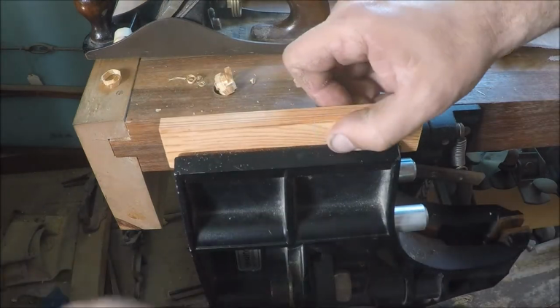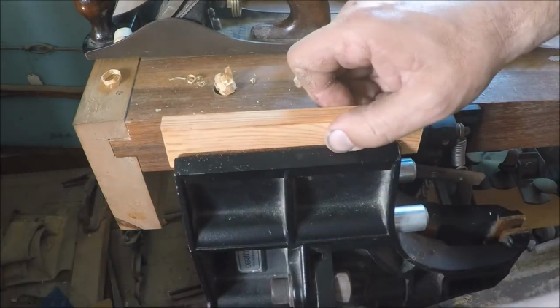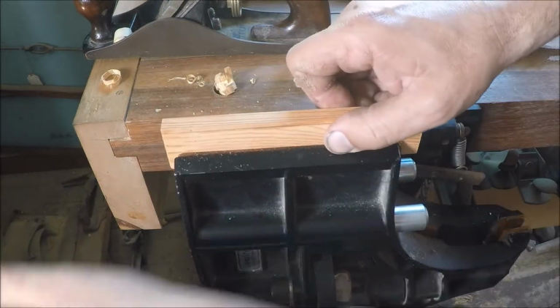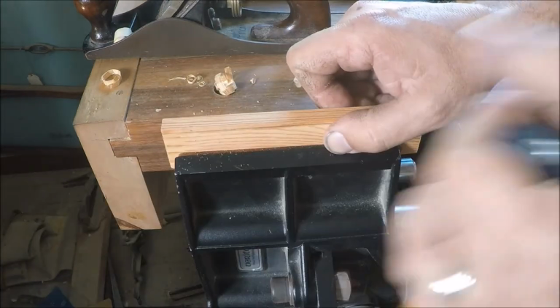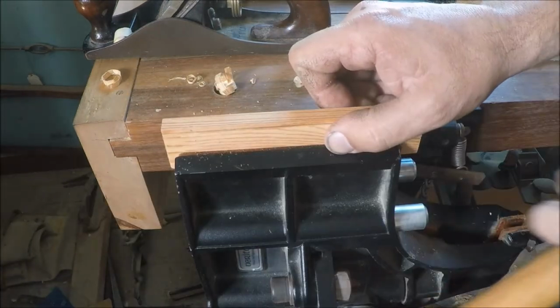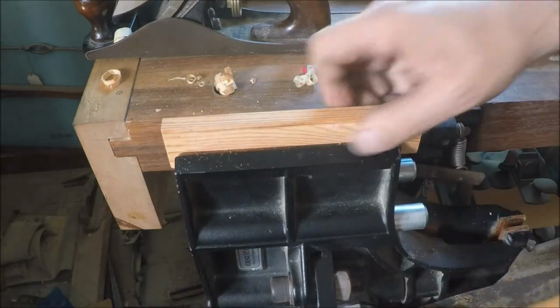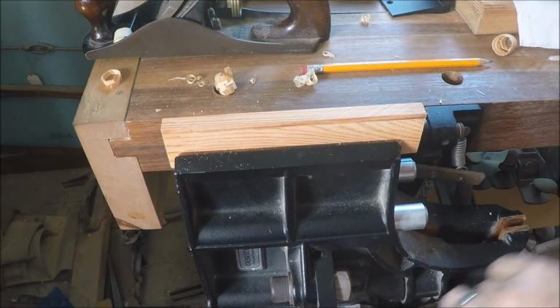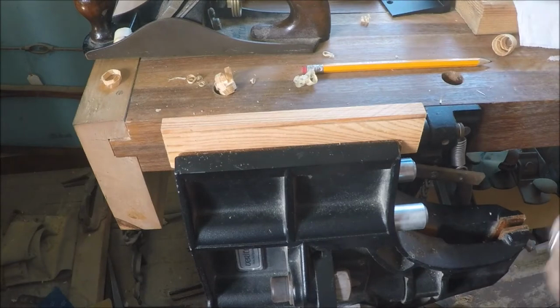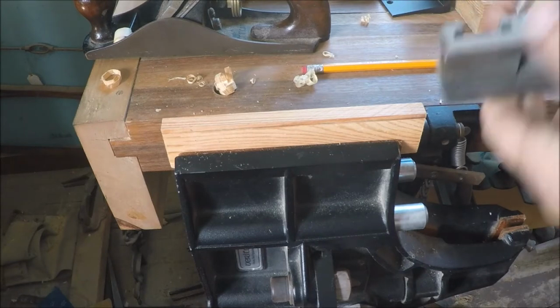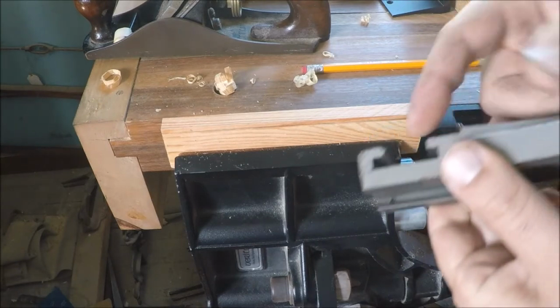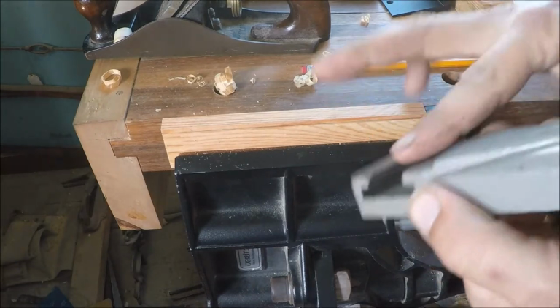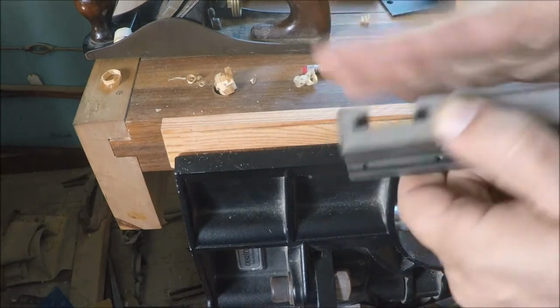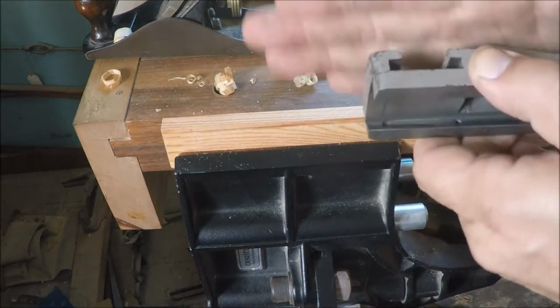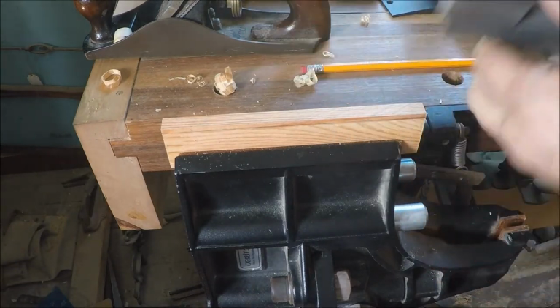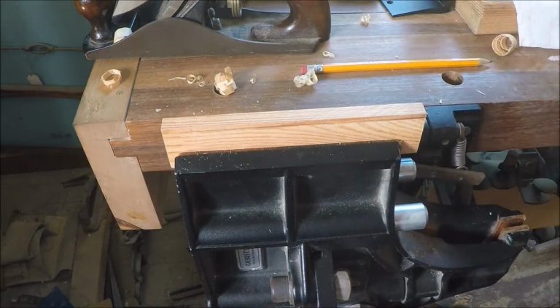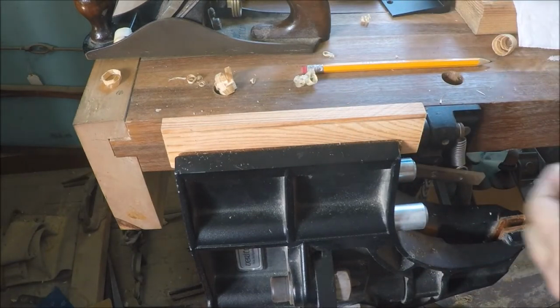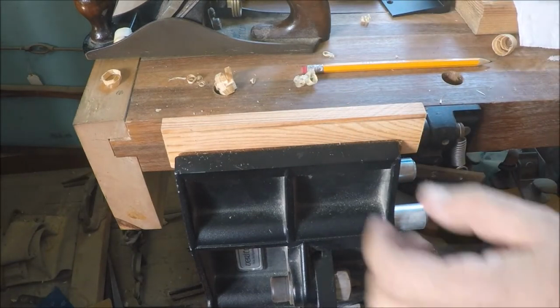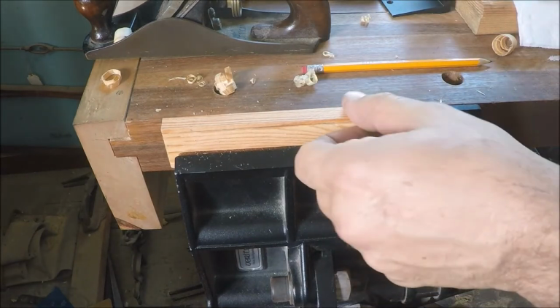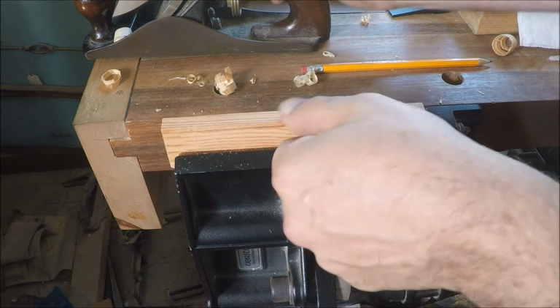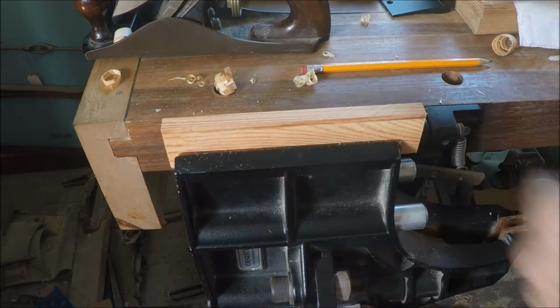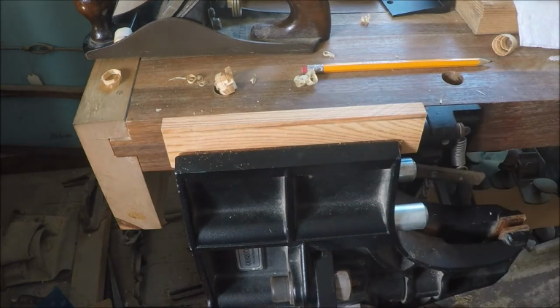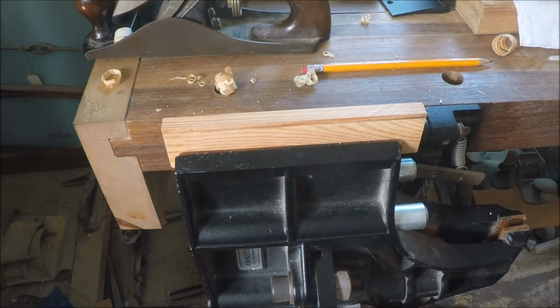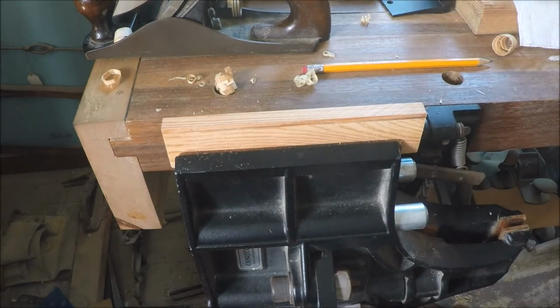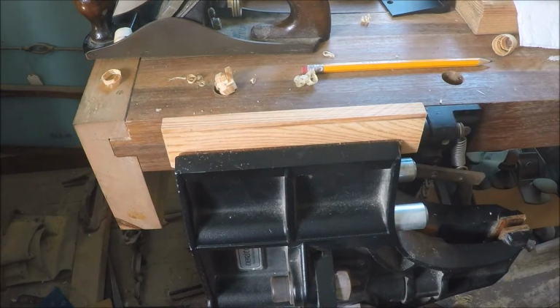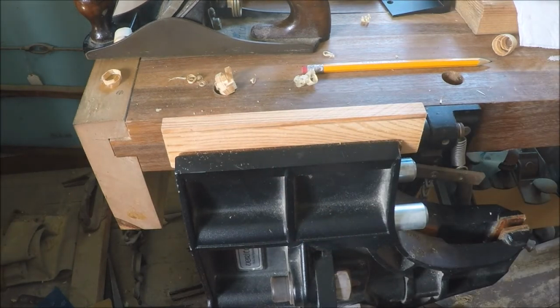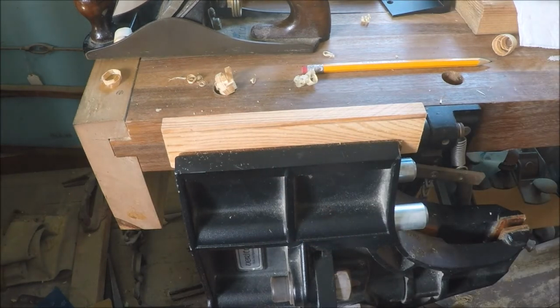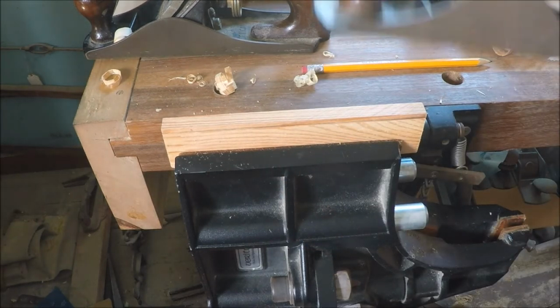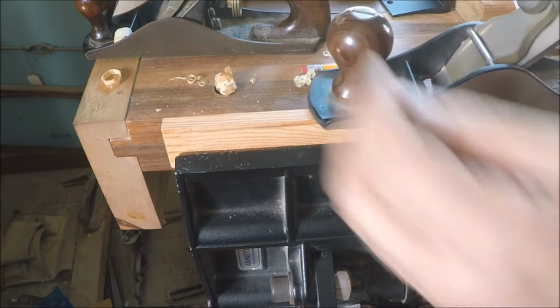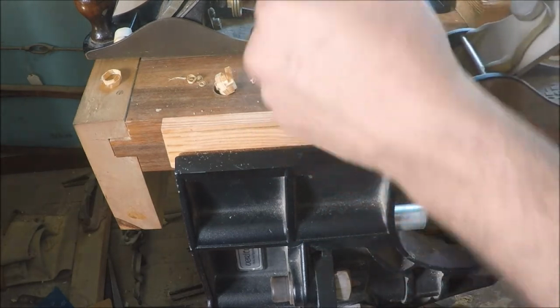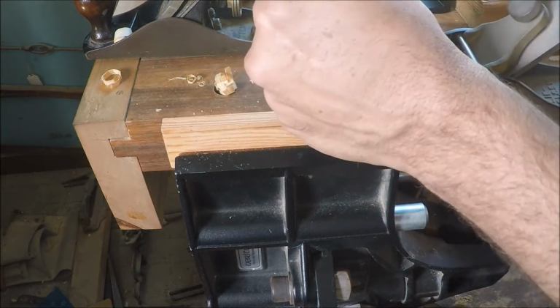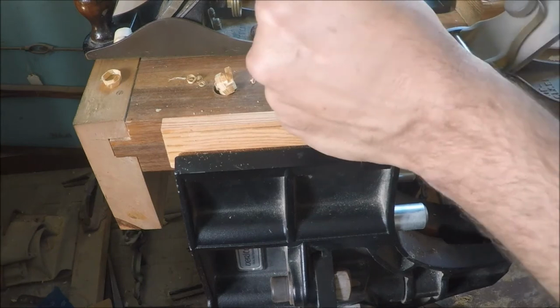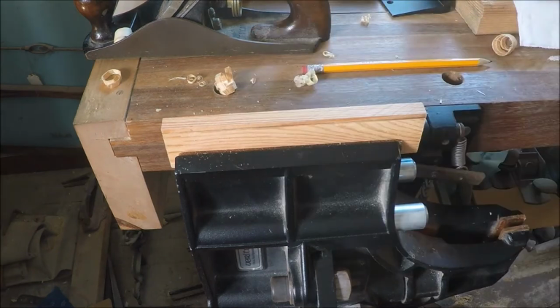This piece is just about the right height to fill all the way up to the top, and then I can glue another piece to the top here. I'll probably tack it down with some brads or something like that. Take our handy-dandy scrub plane.